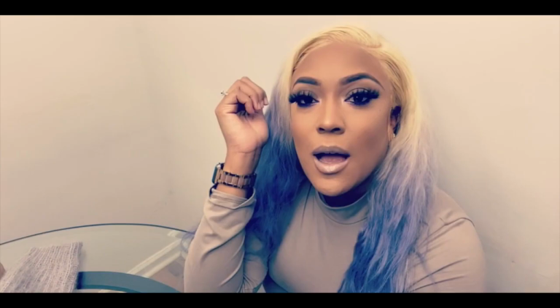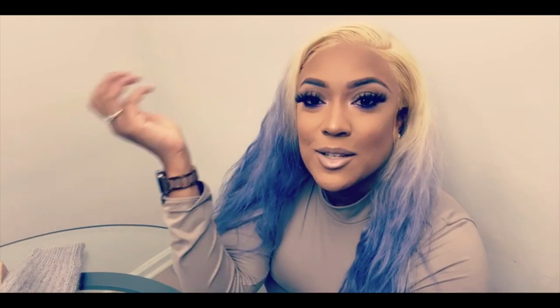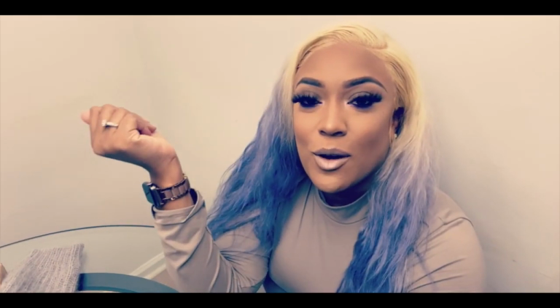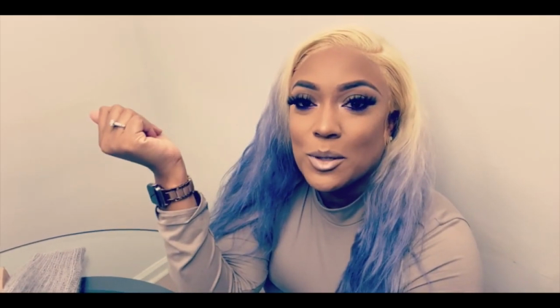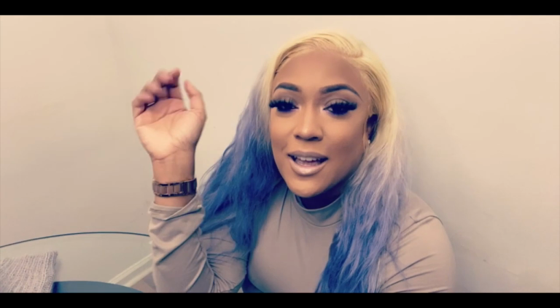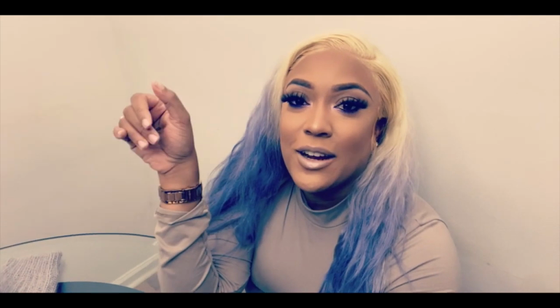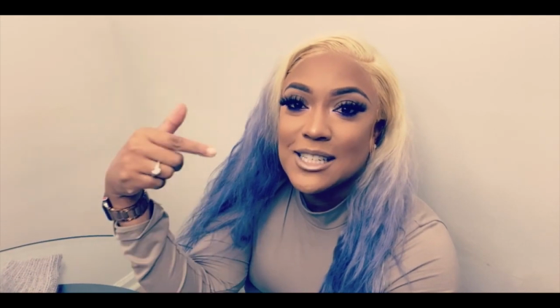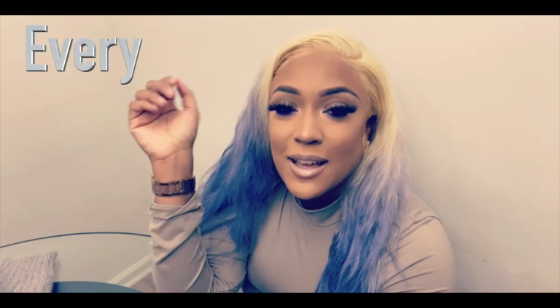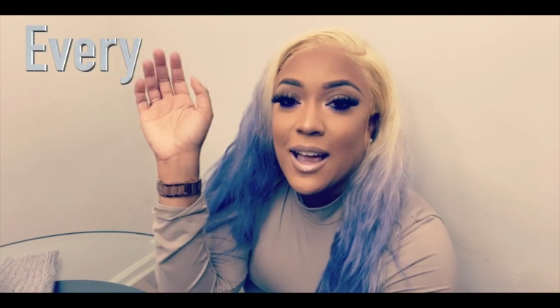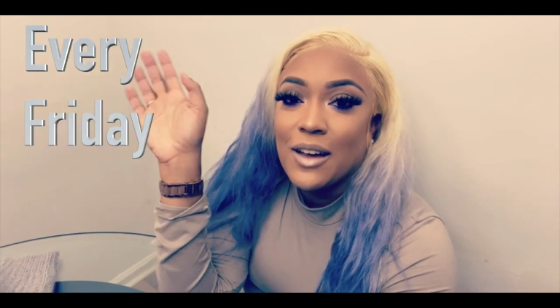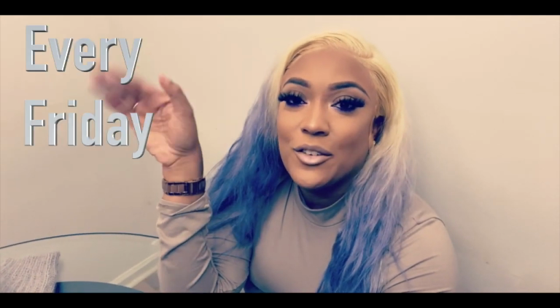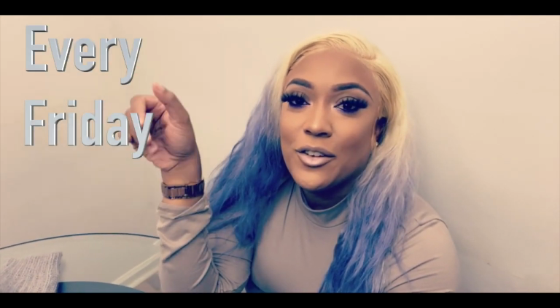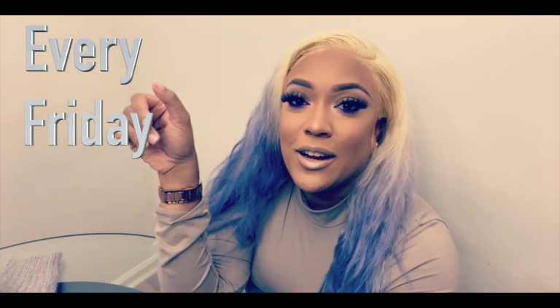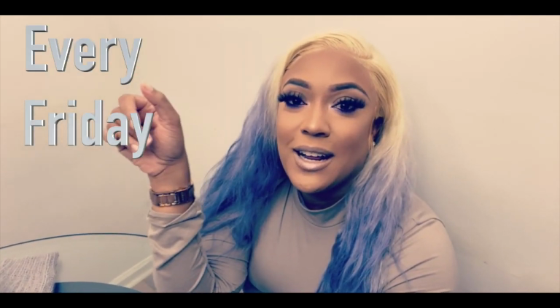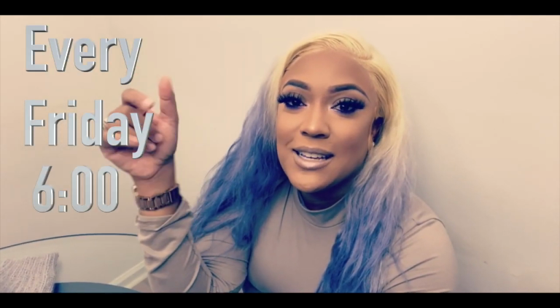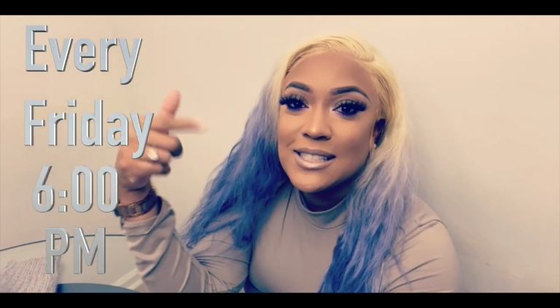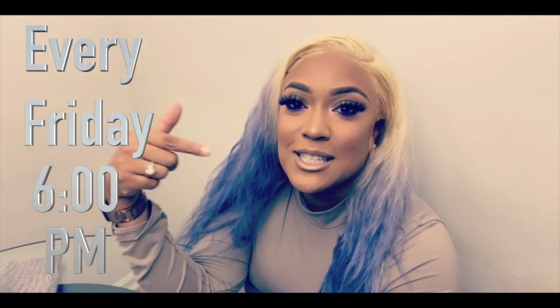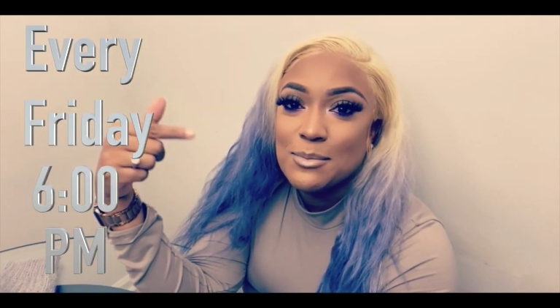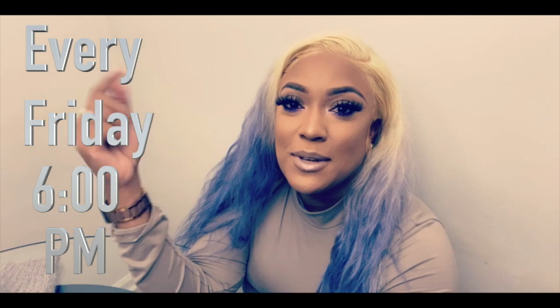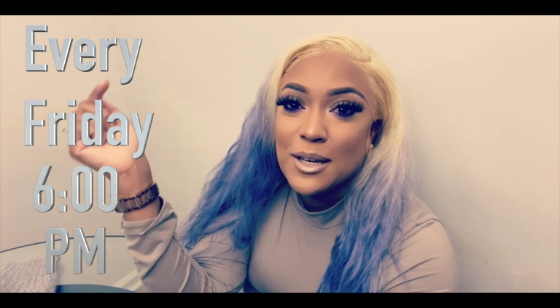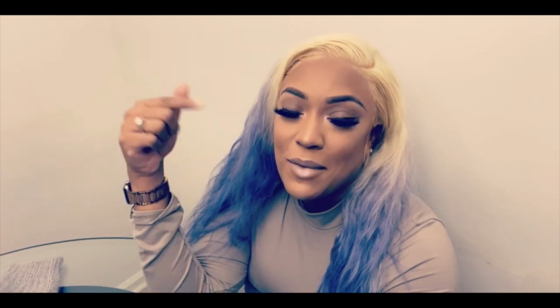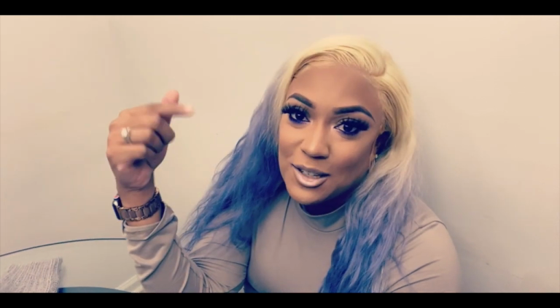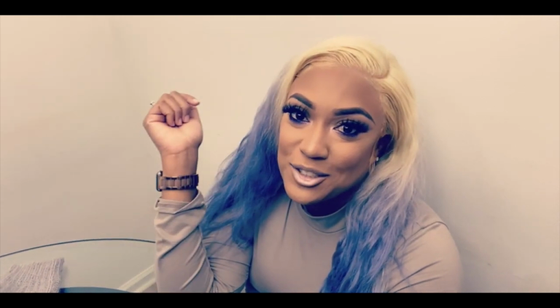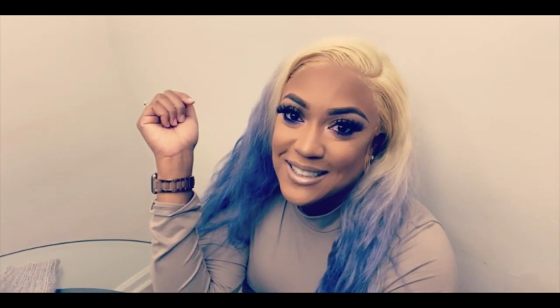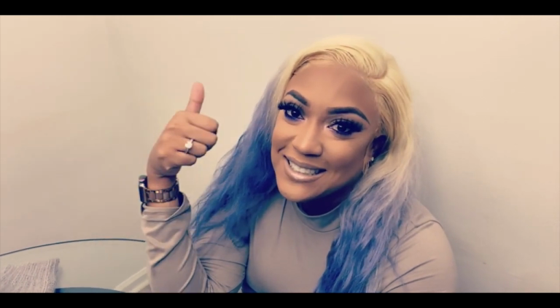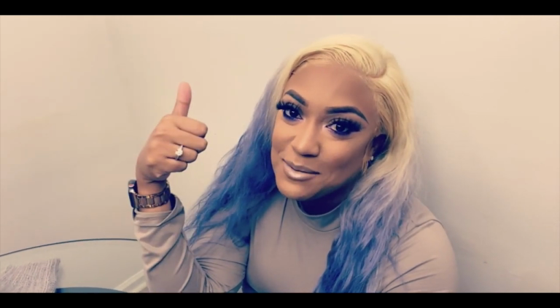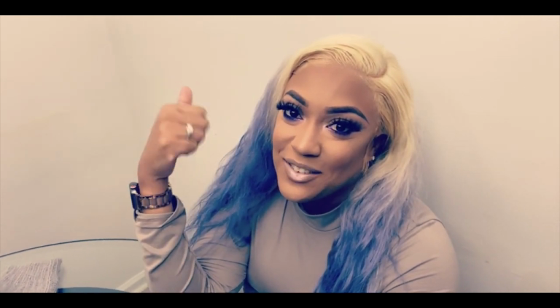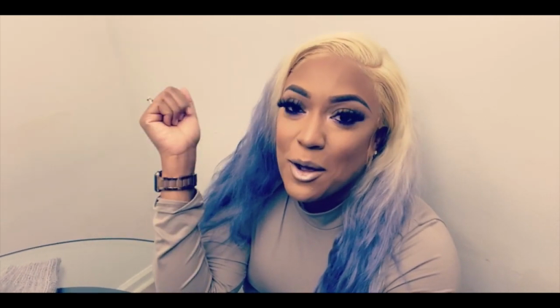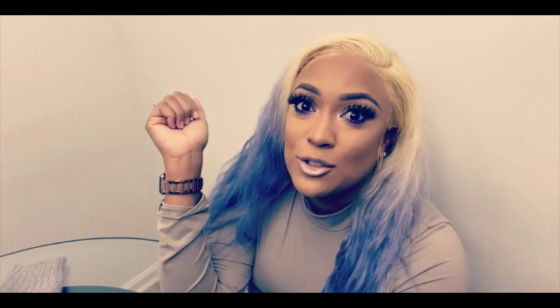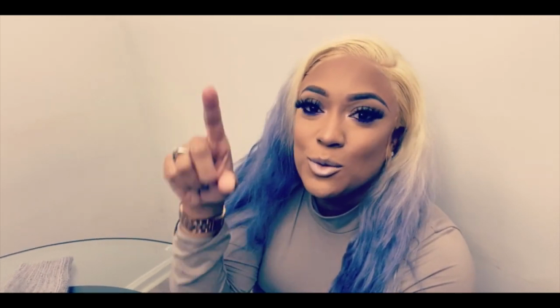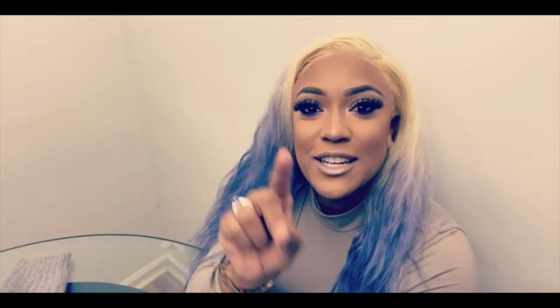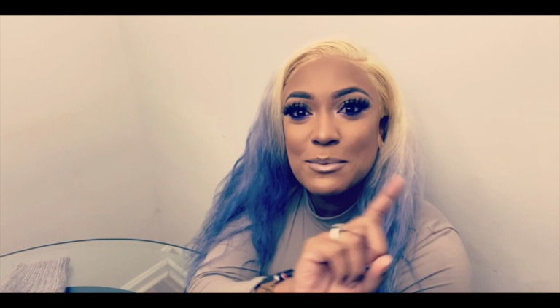I'm so happy y'all could join me every Friday at 6 p.m. on my channel. Make sure you're here, thumbs up this video, and make sure you do not forget to subscribe.